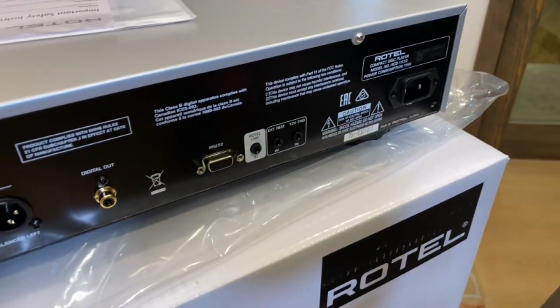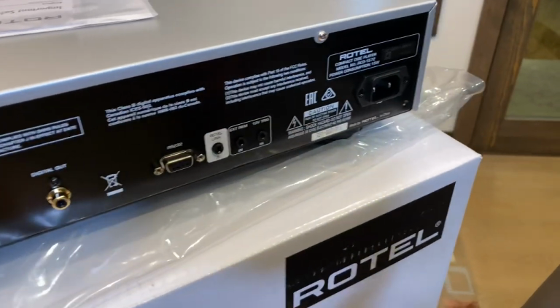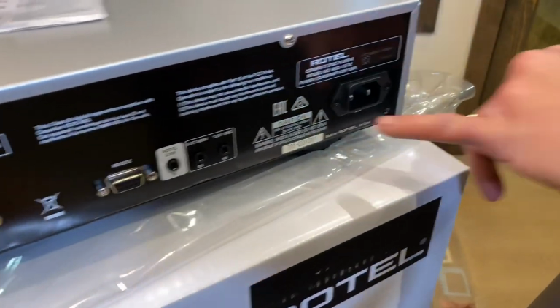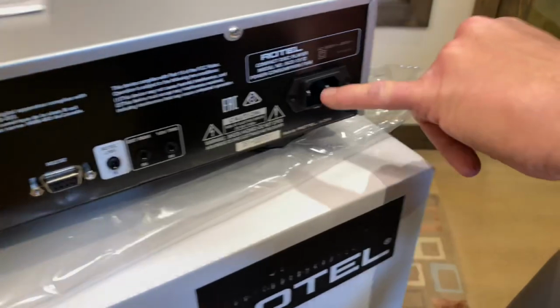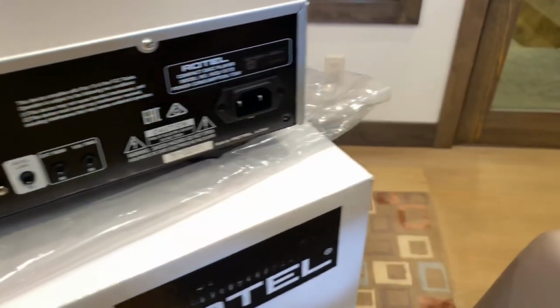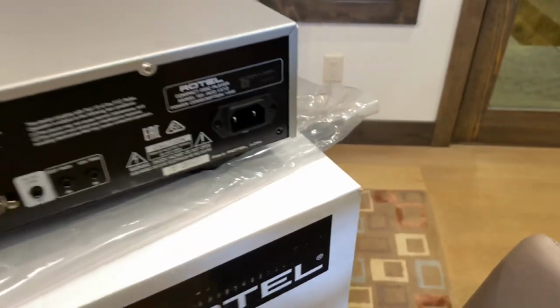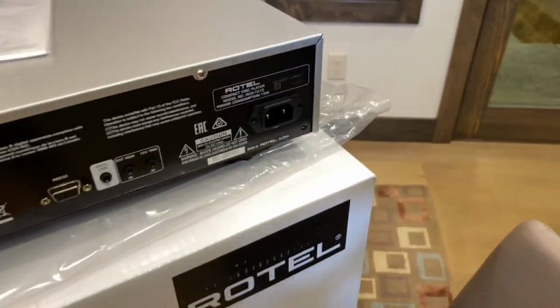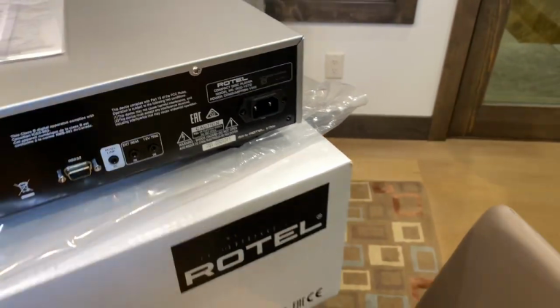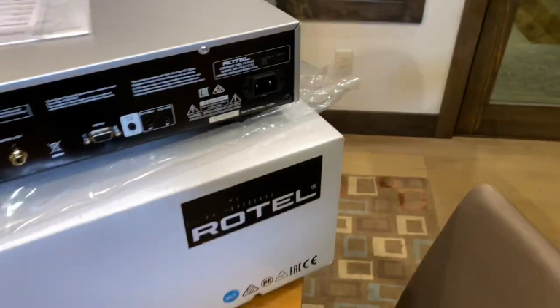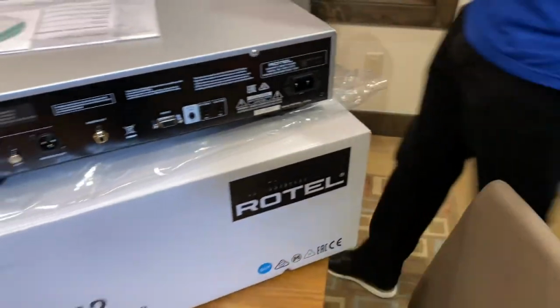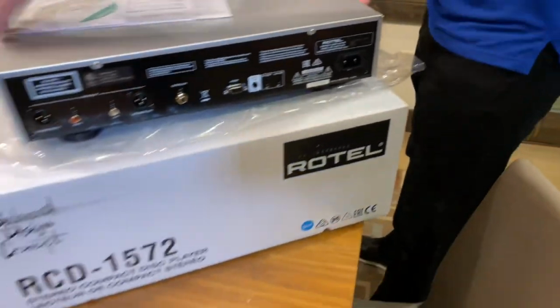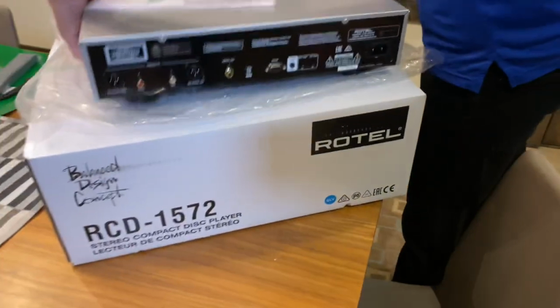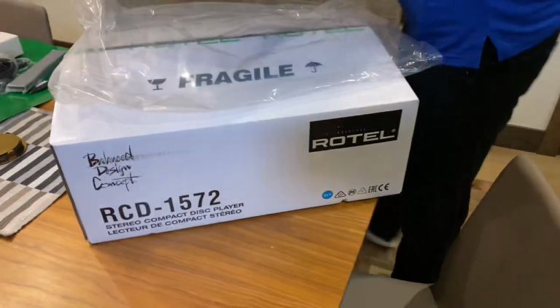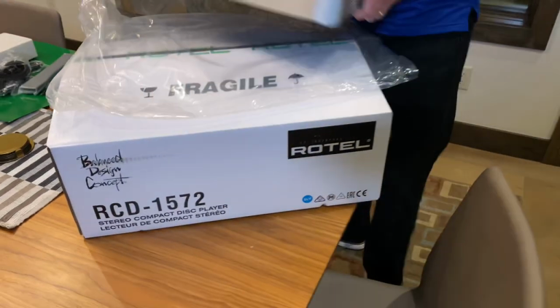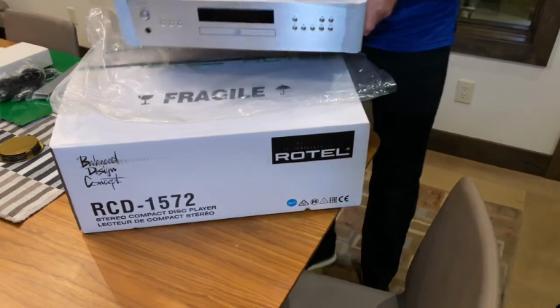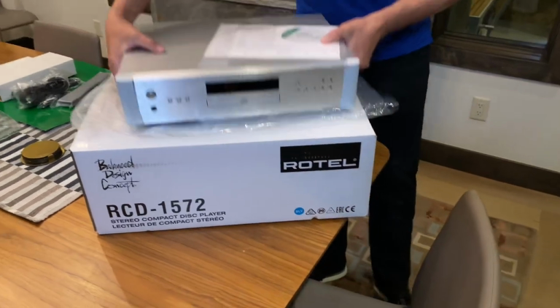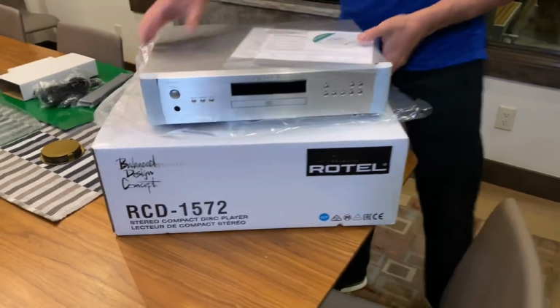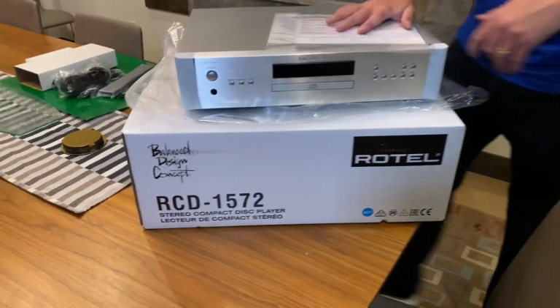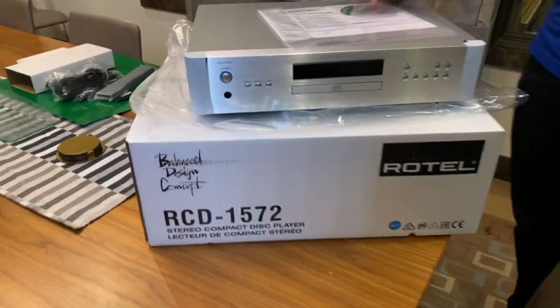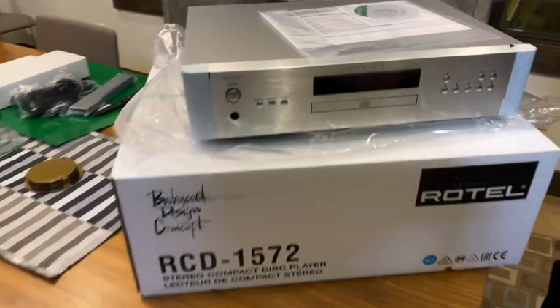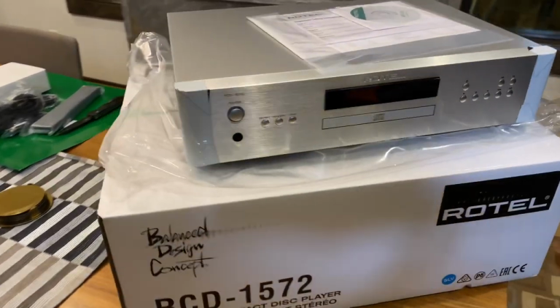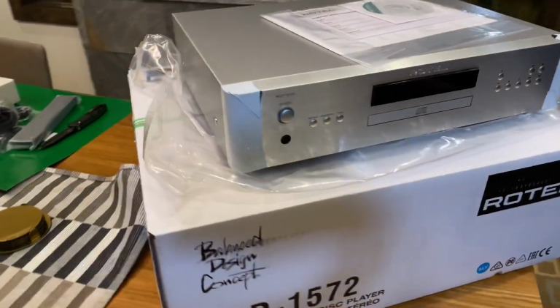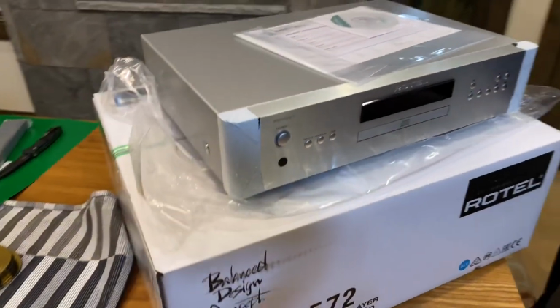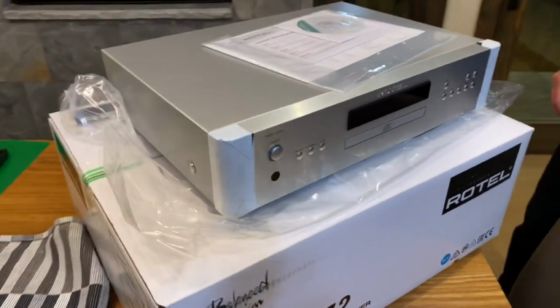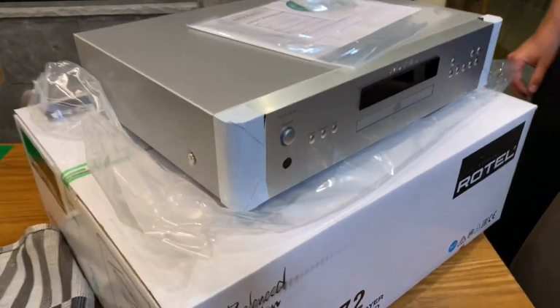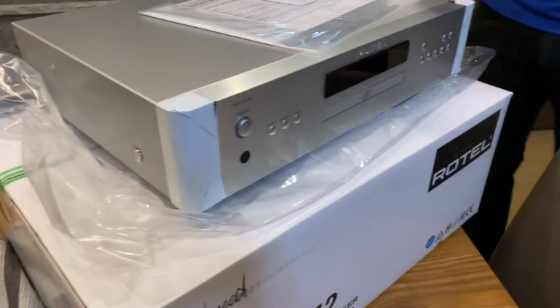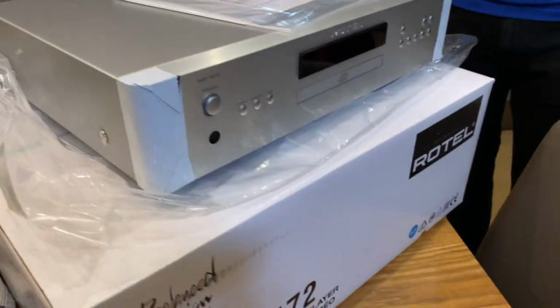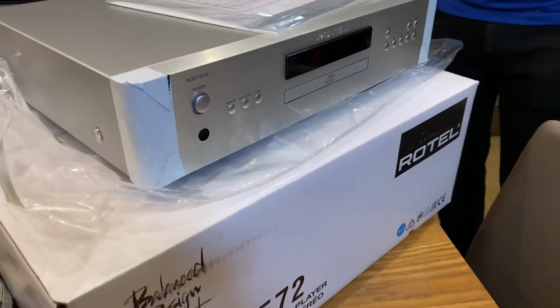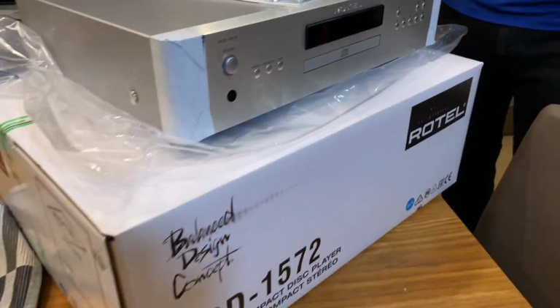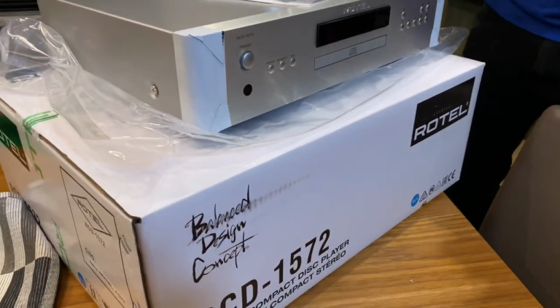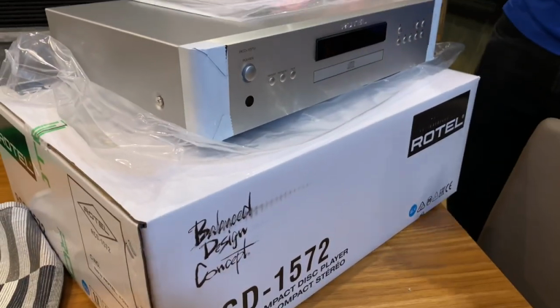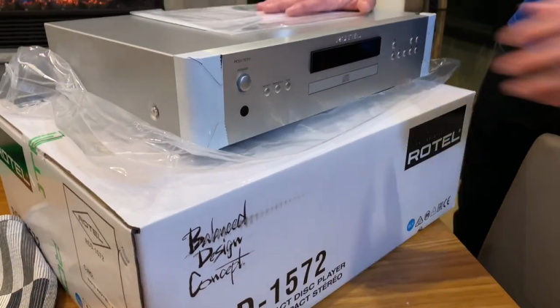Over here is where the power cord plugs in. One thing I really like about these Rotel pieces is they are just sexy. When you stack these puppies on top of each other, it's a true masterpiece.